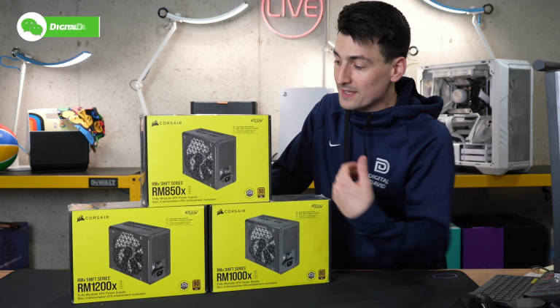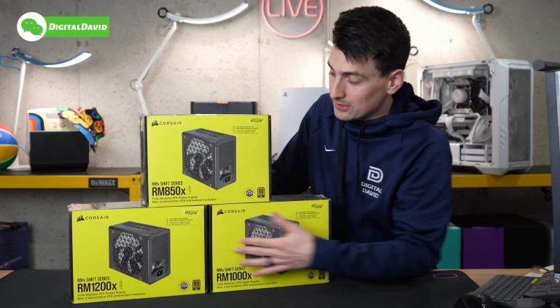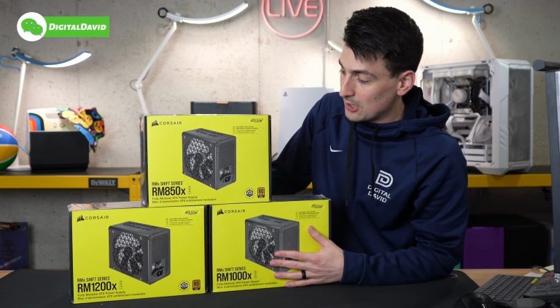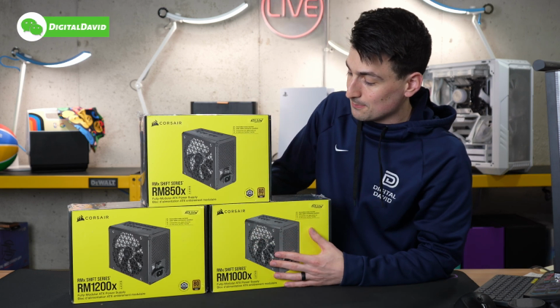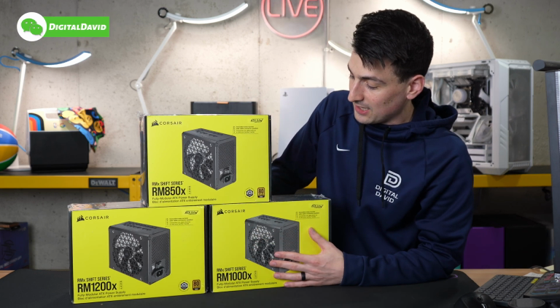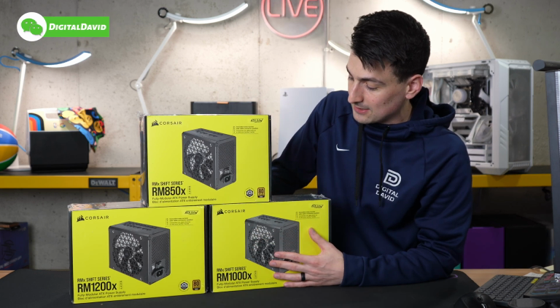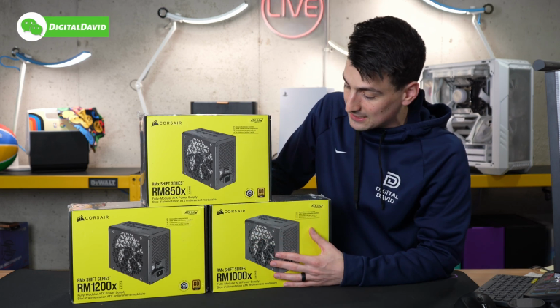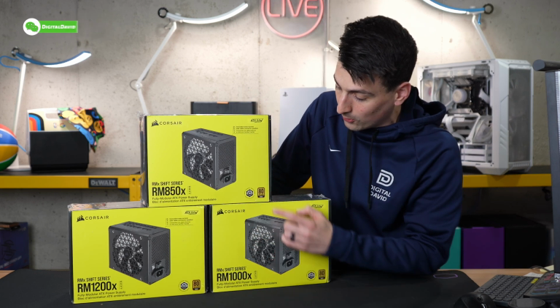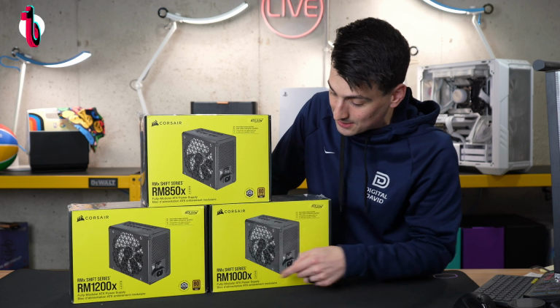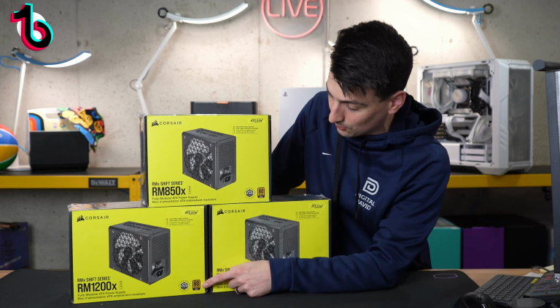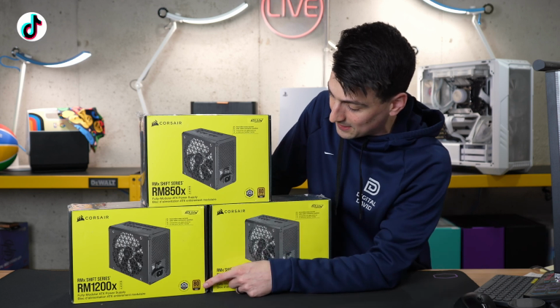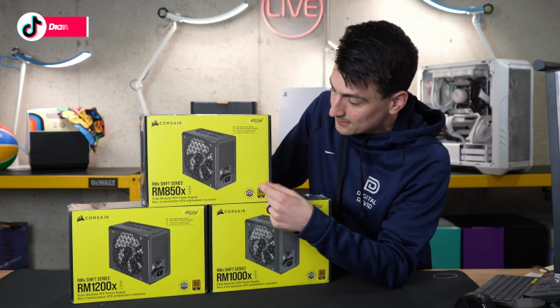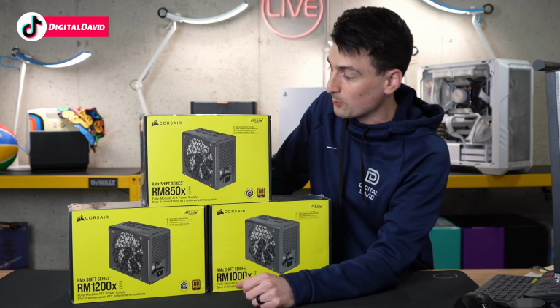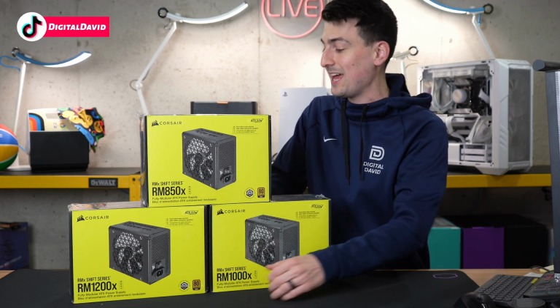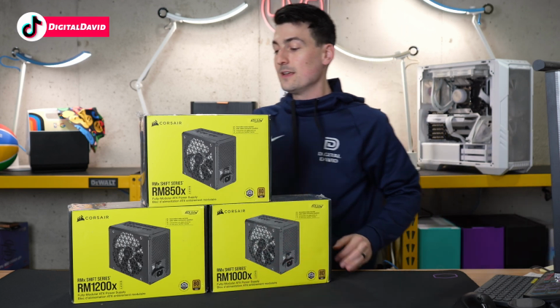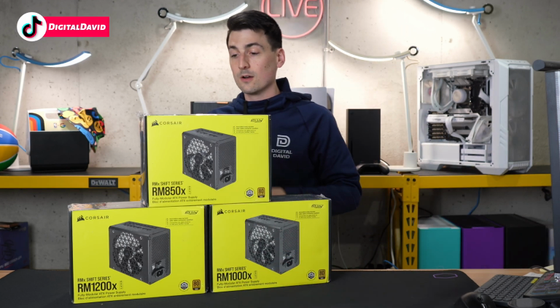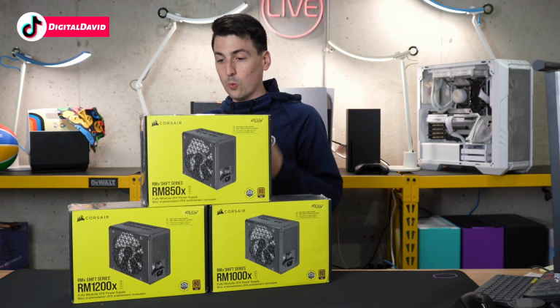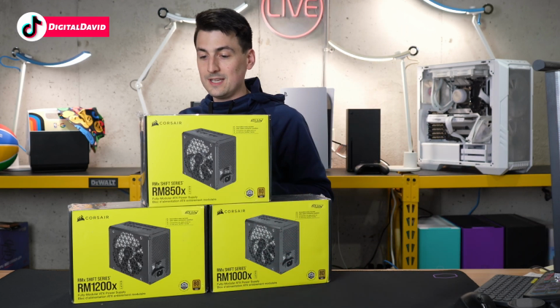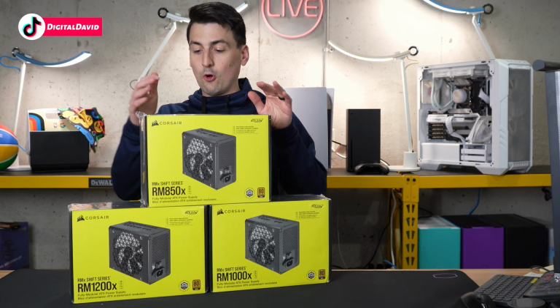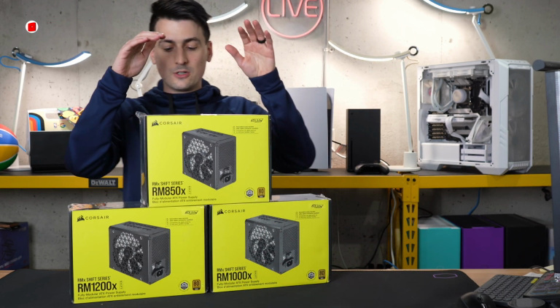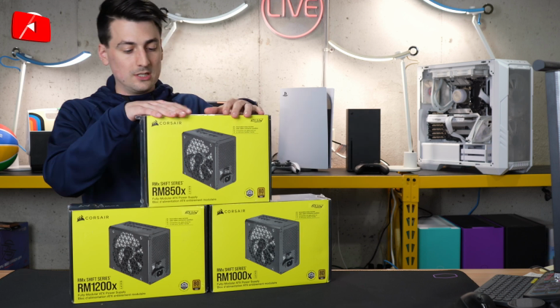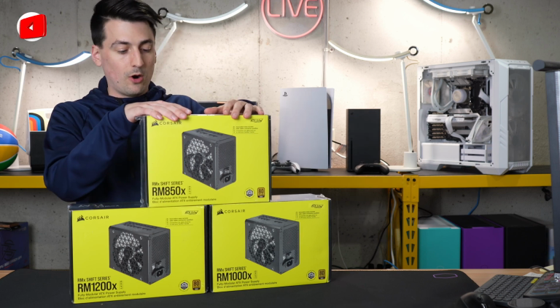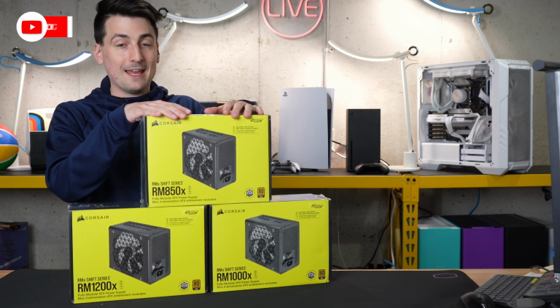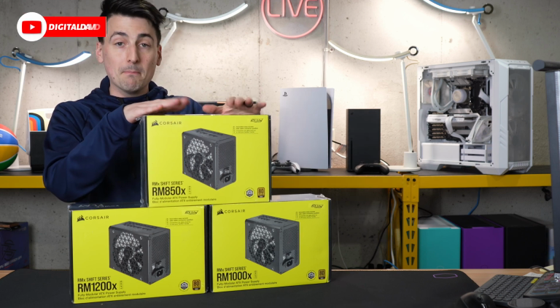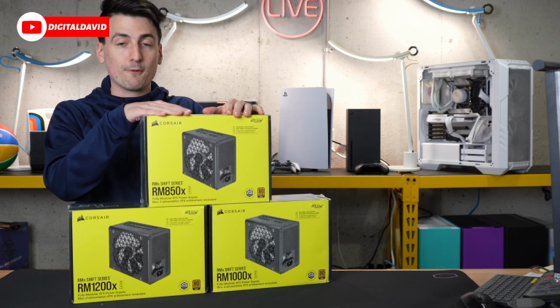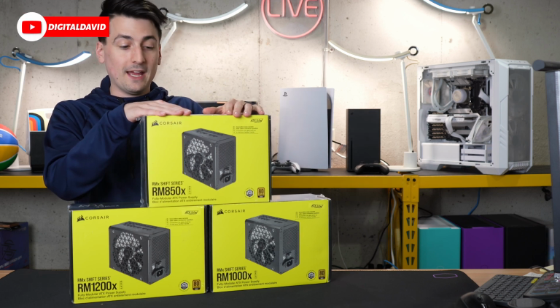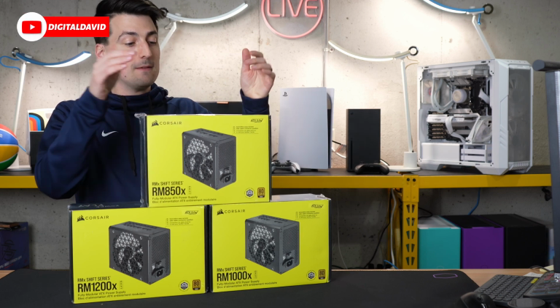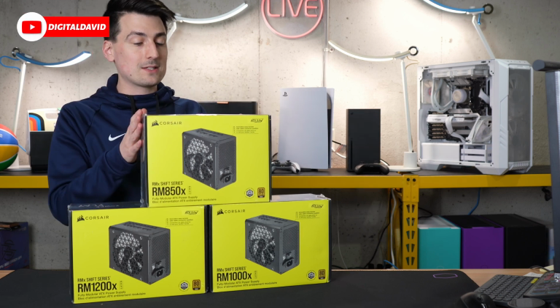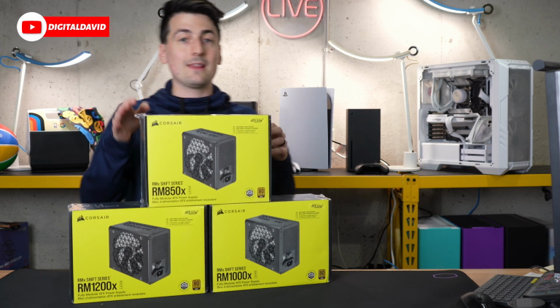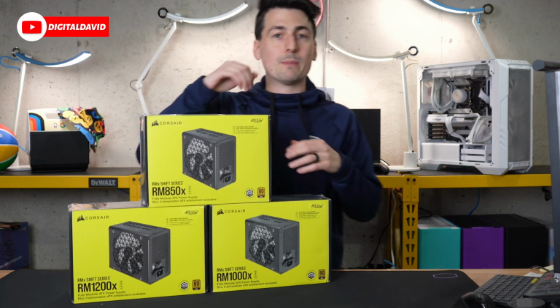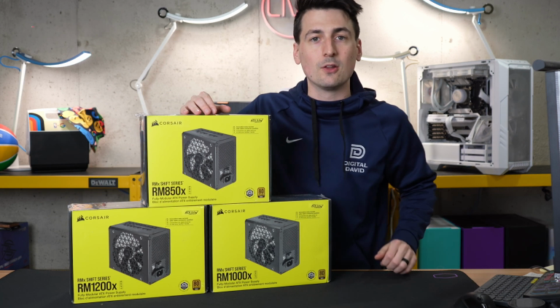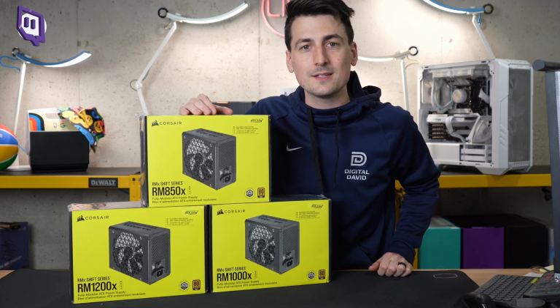Take a look at the retail box and packaging — everything looks great. They're all 80 Plus Gold certified. They all come with a 10-year warranty and they all feature zero RPM mode for the fans. Now let's go ahead and open them up and look at the contents.